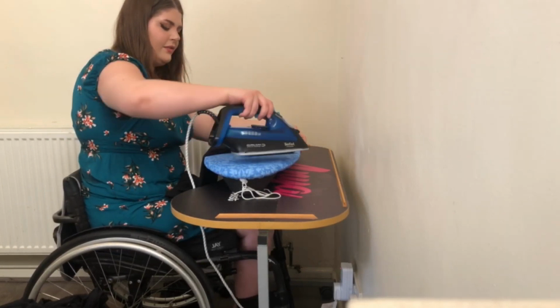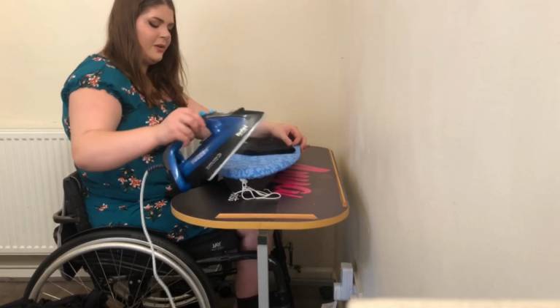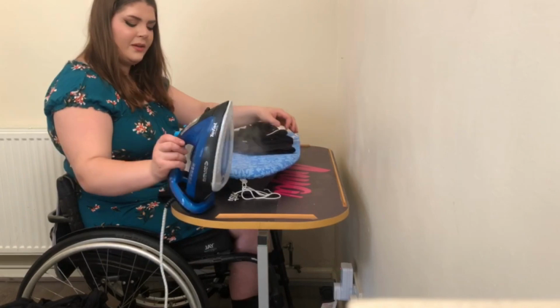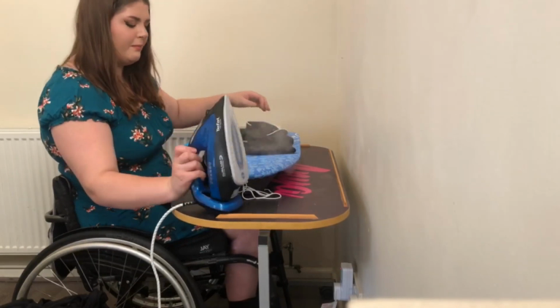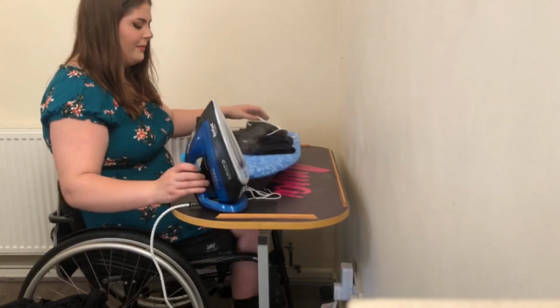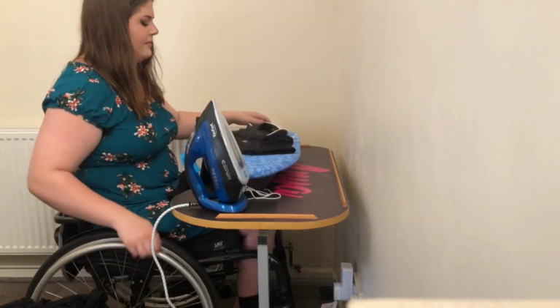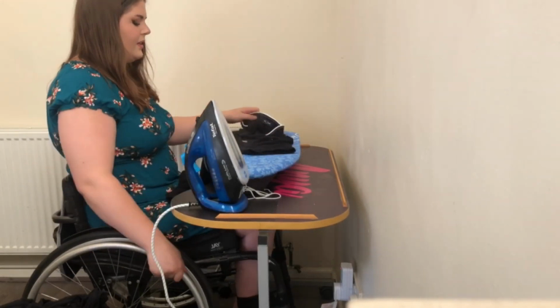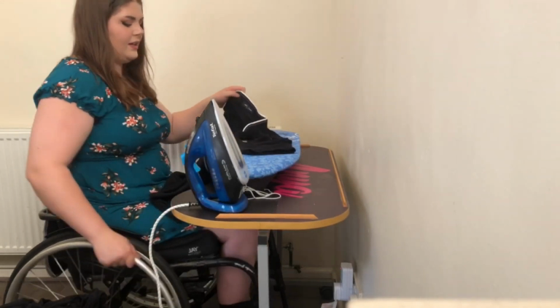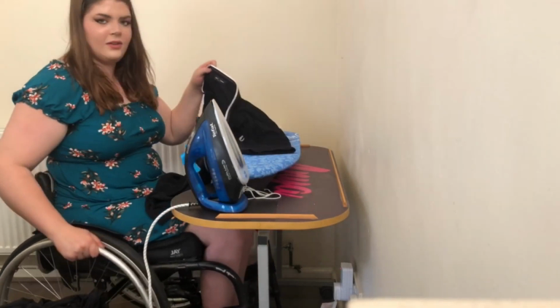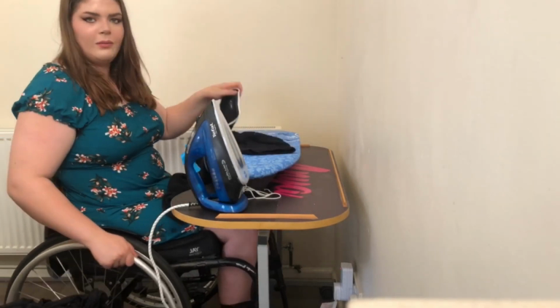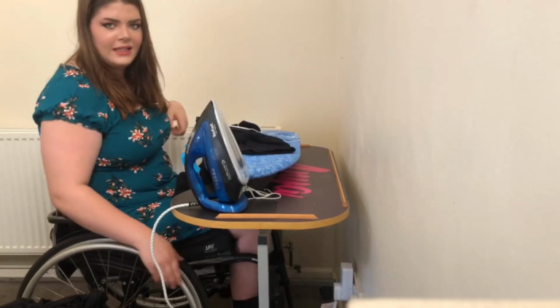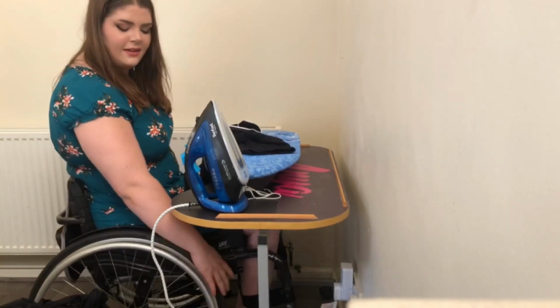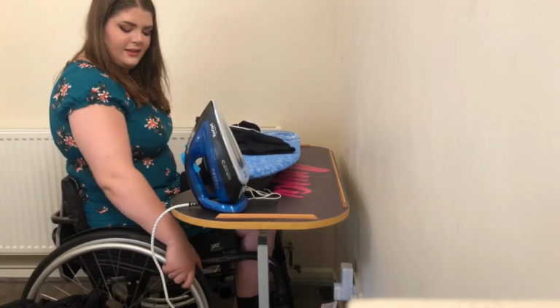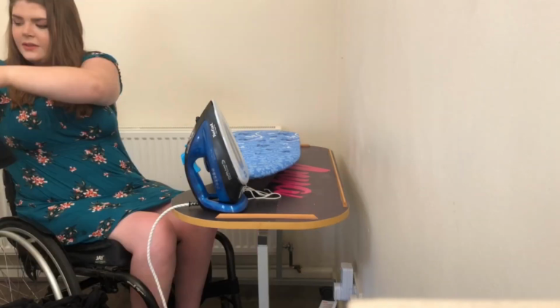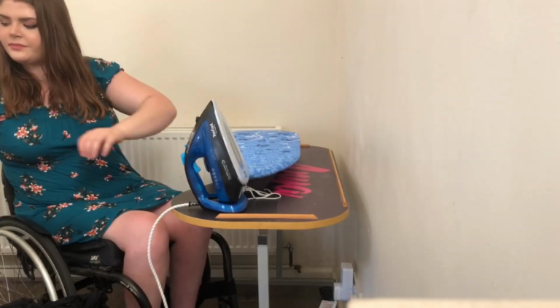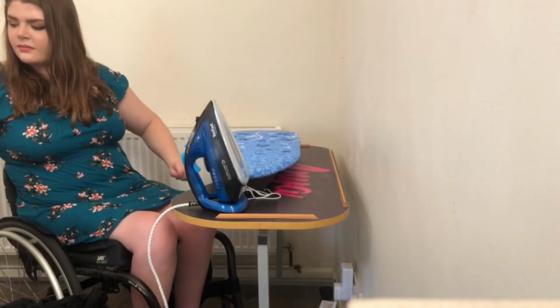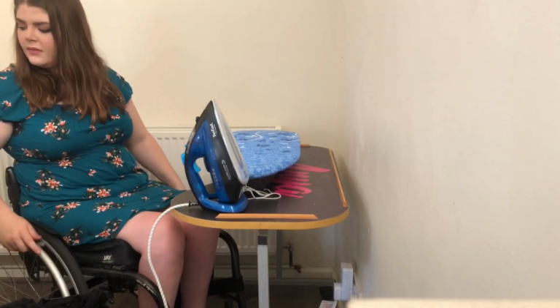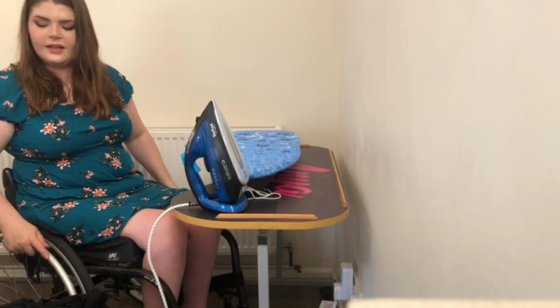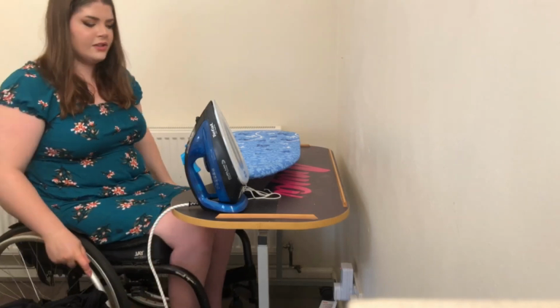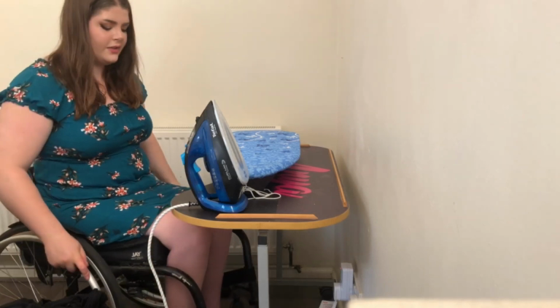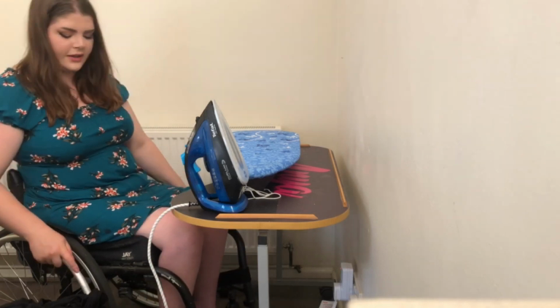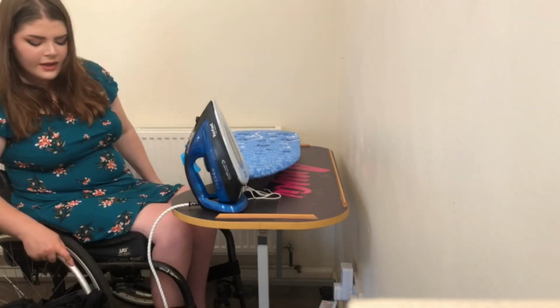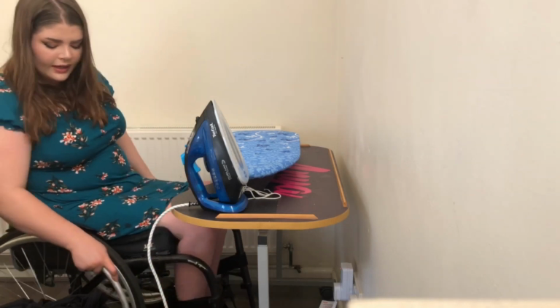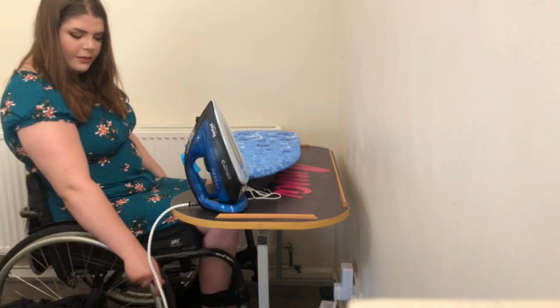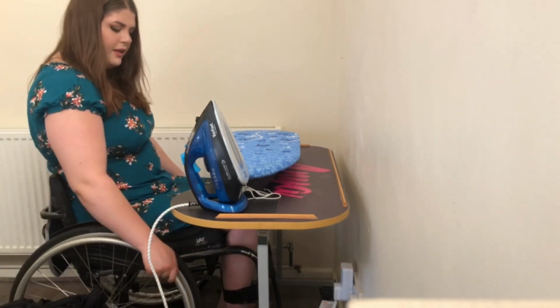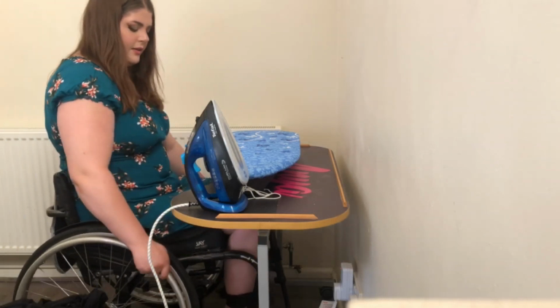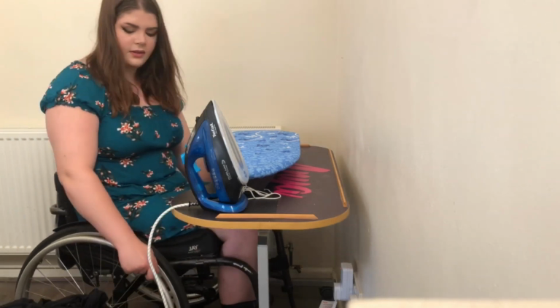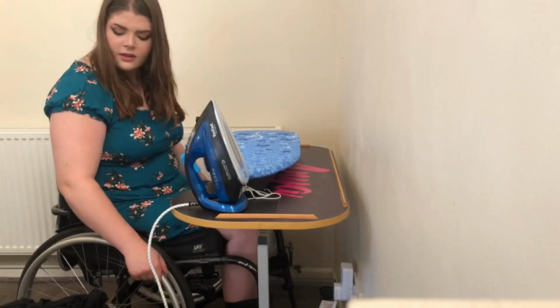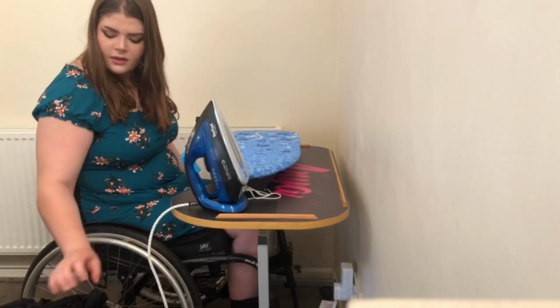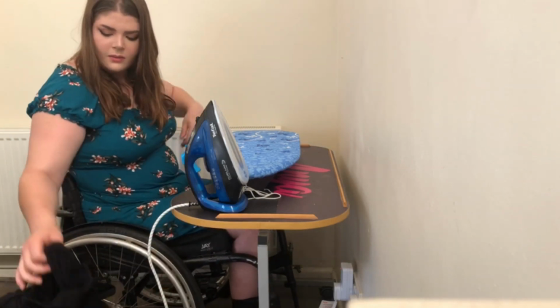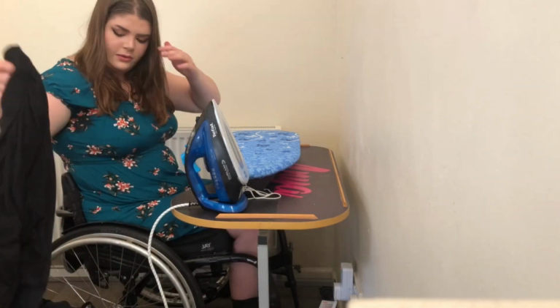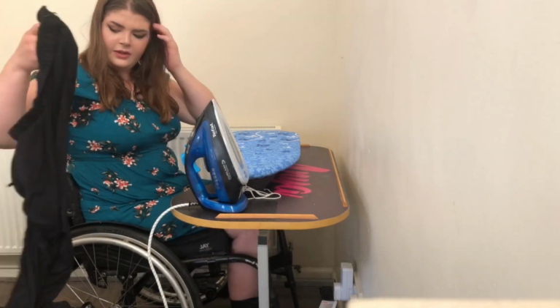It'd be crazy when I become a mum - I'll have to do all my kids' ironing. And then I'll just go hang it up in my wardrobe.